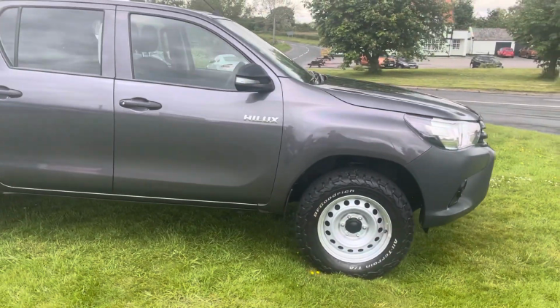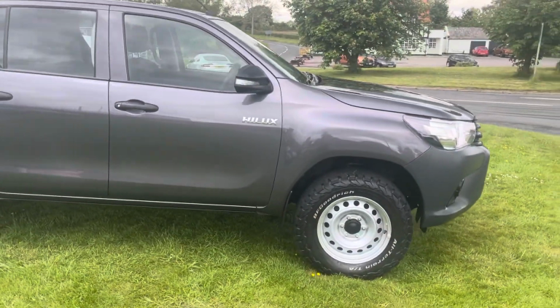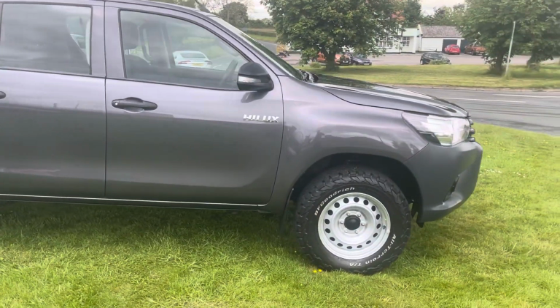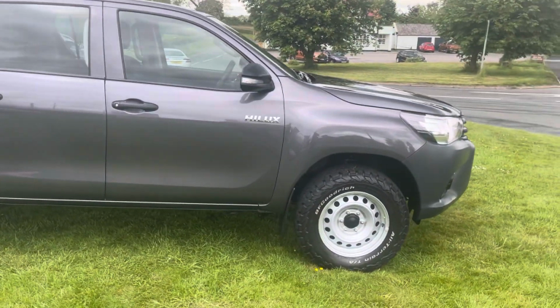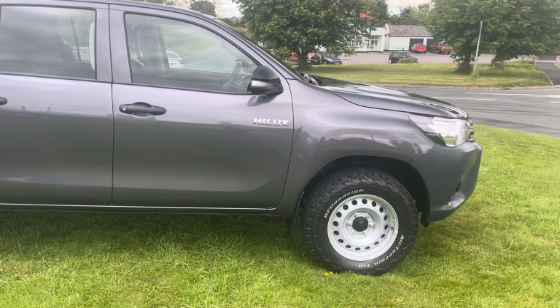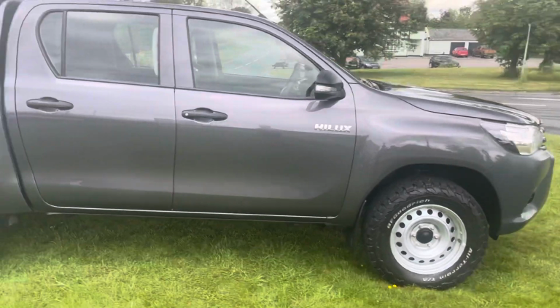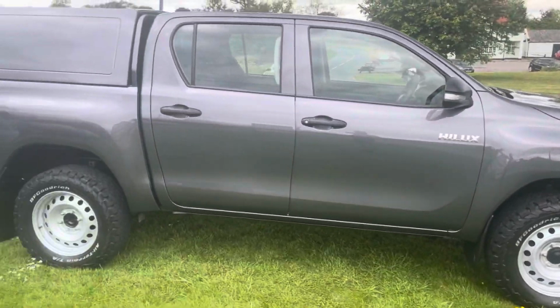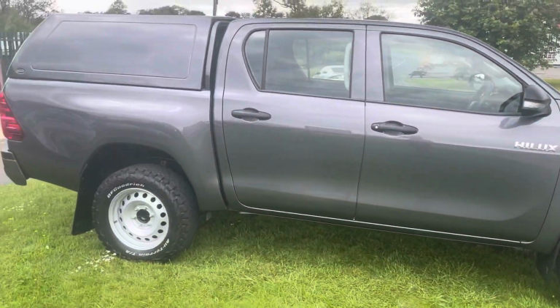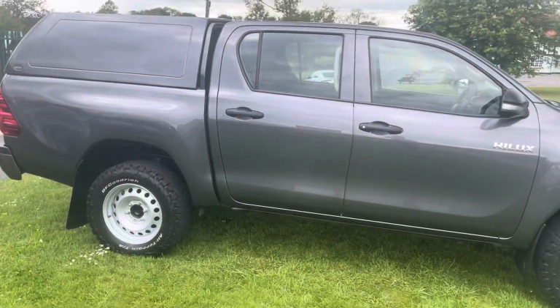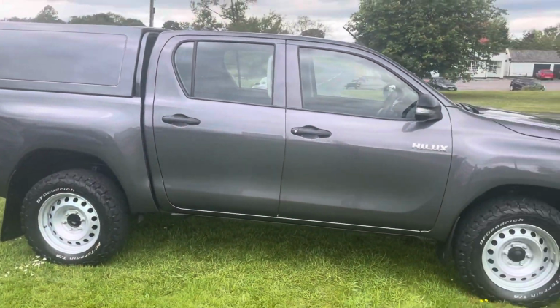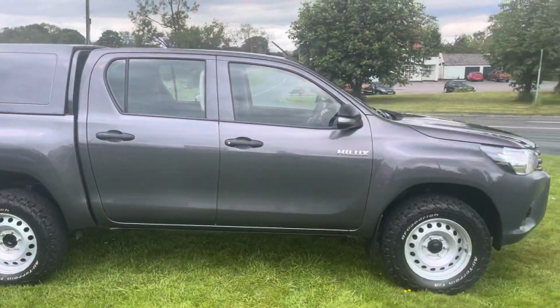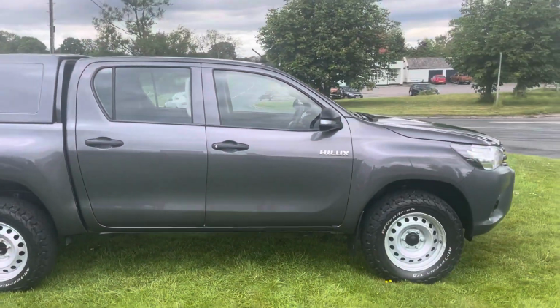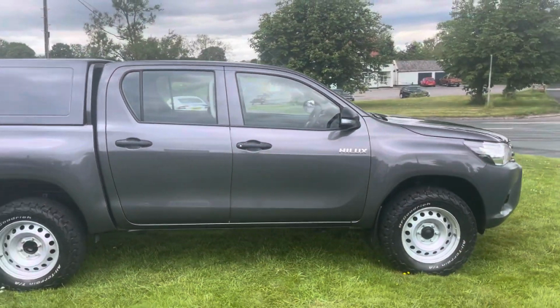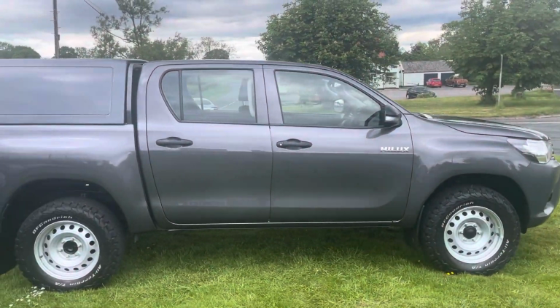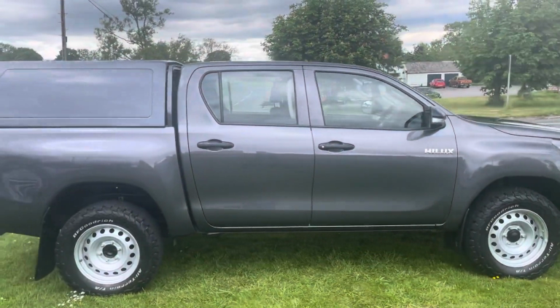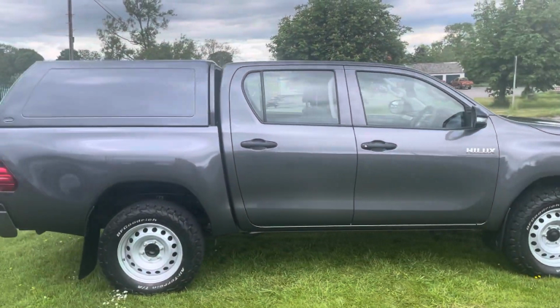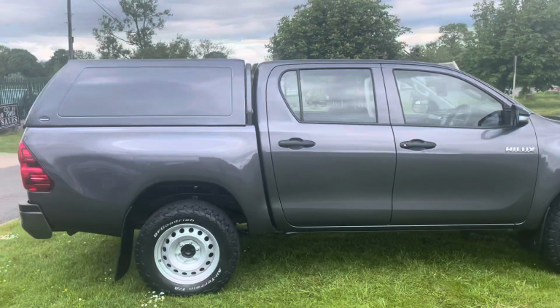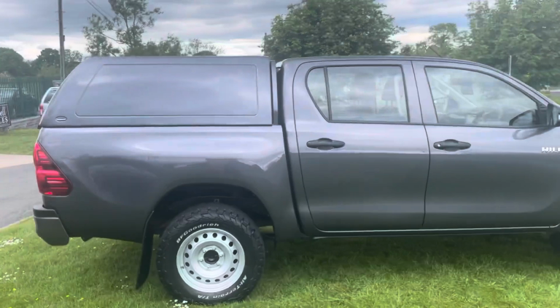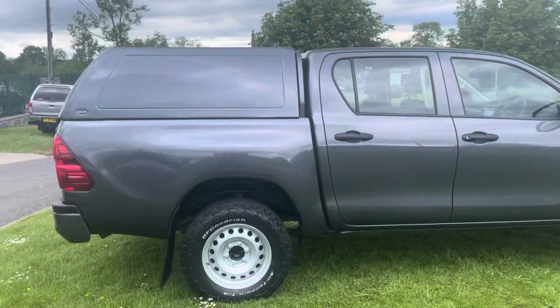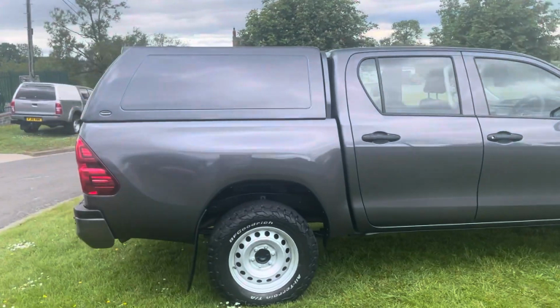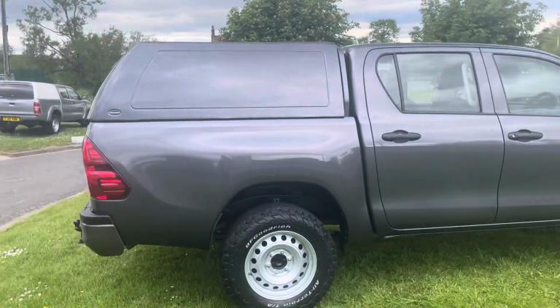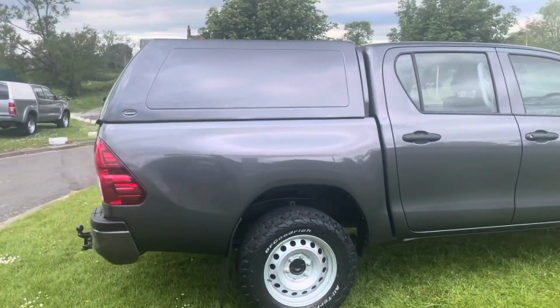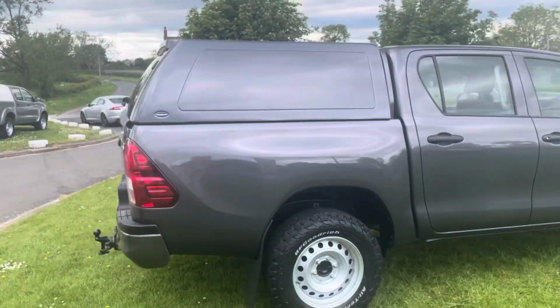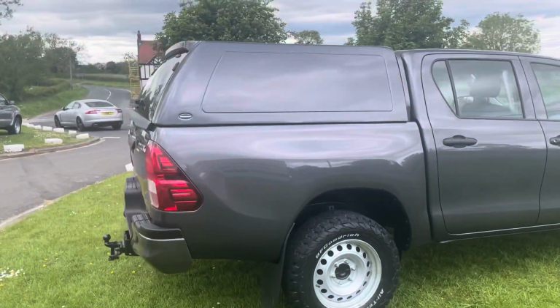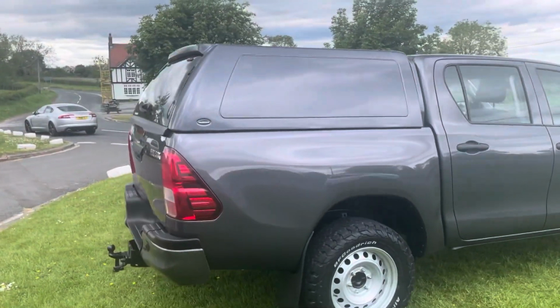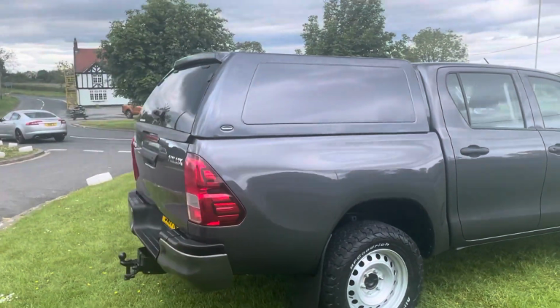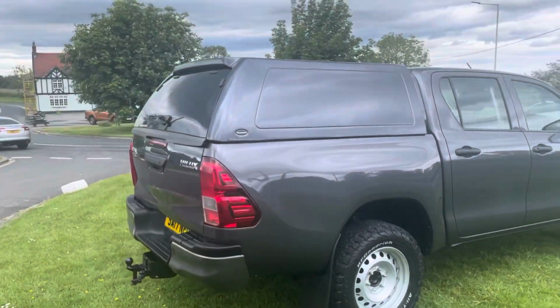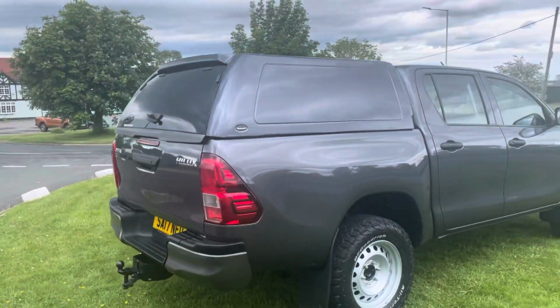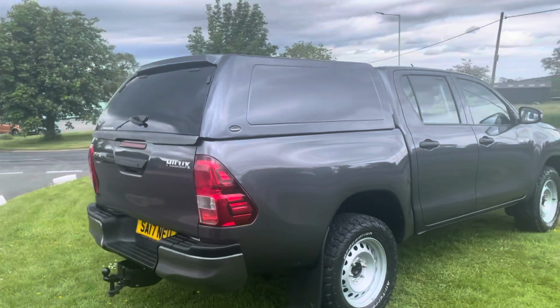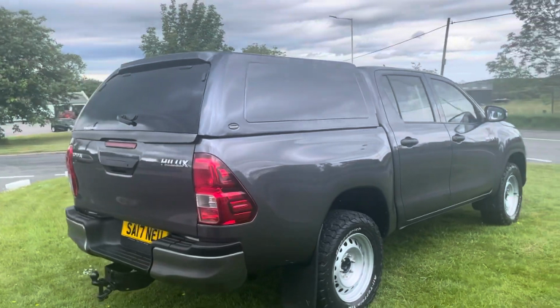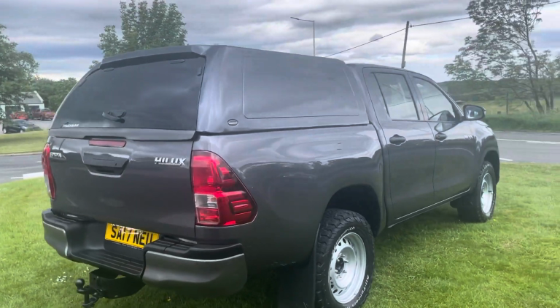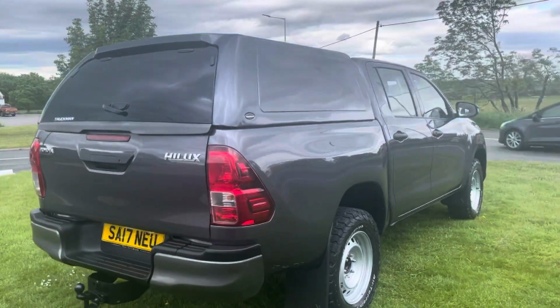As you can see, it's got a full set of BF Goodrich tyres on, it's finished in Takuma Grey Metallic, so that's an optional extra. We've got the tow bar and the truckman top on — it's an exceptionally clean example.